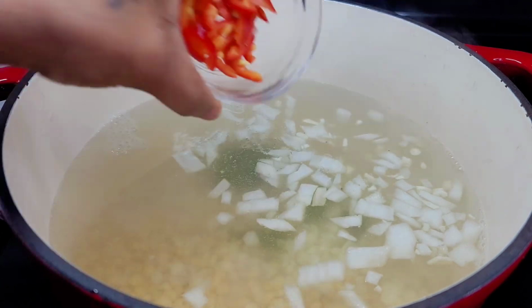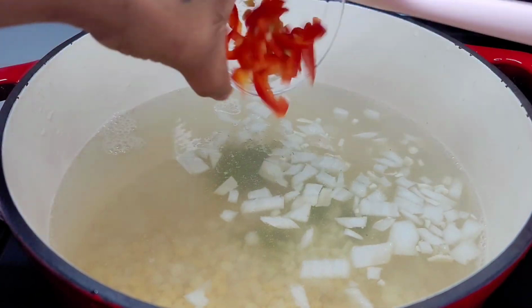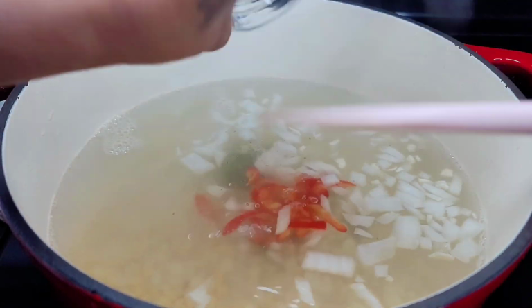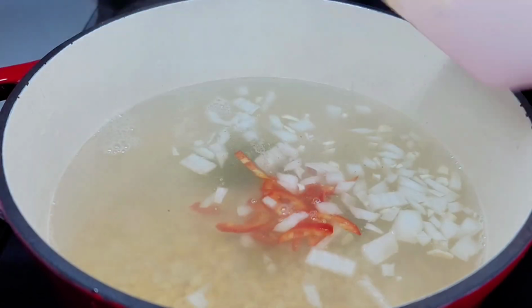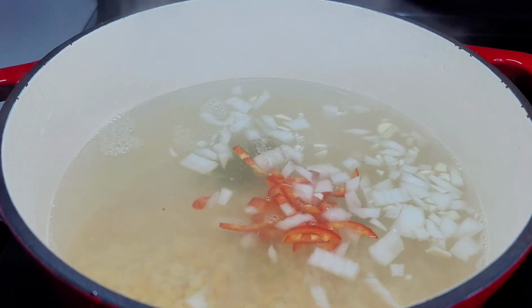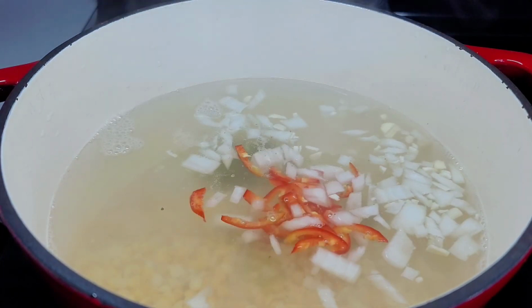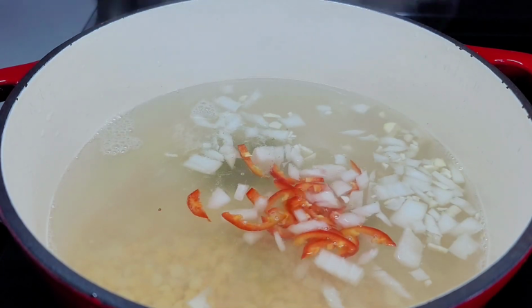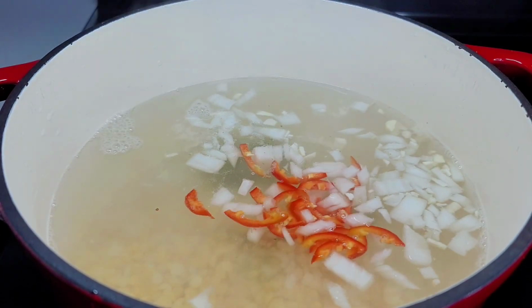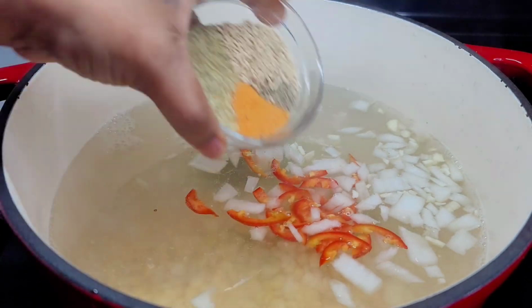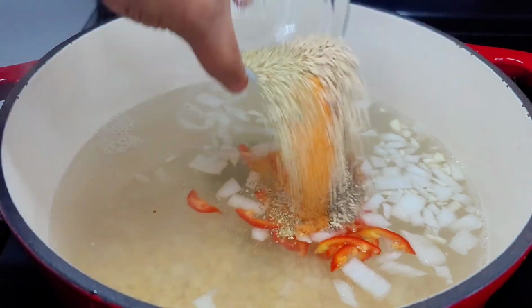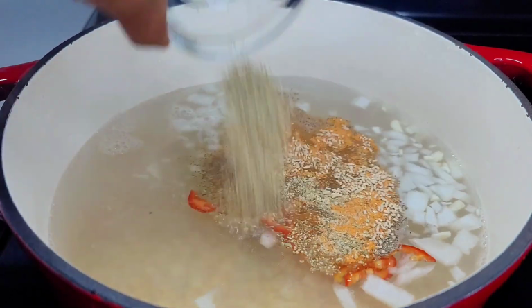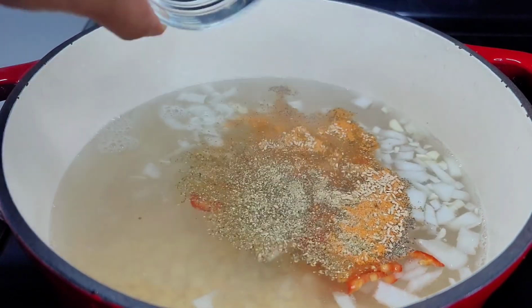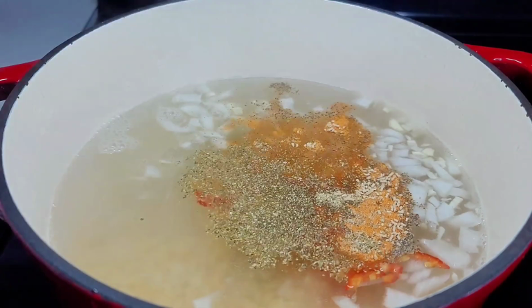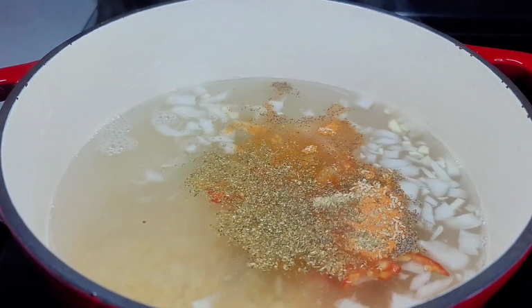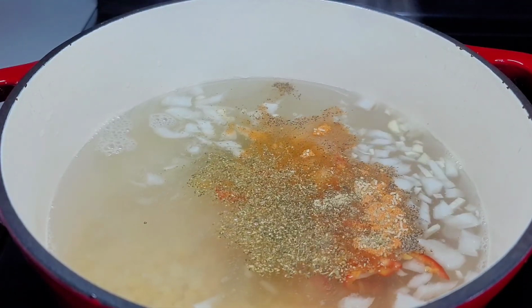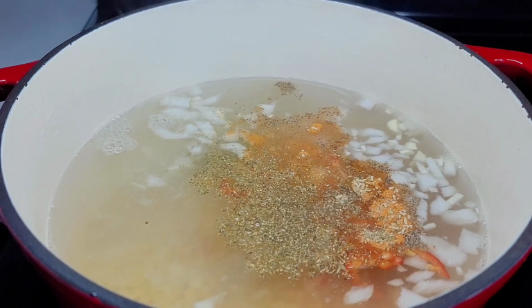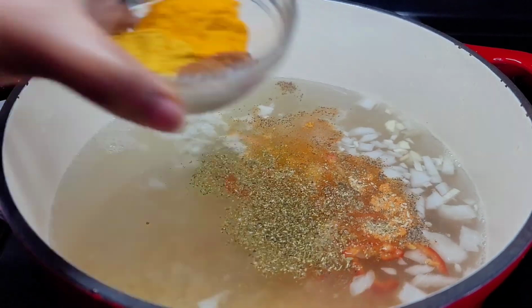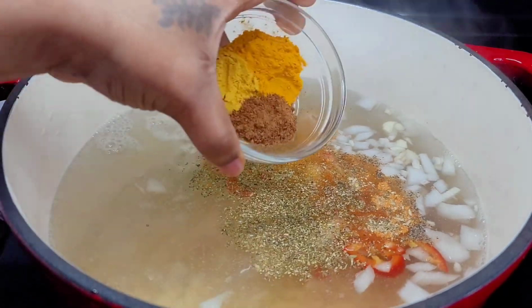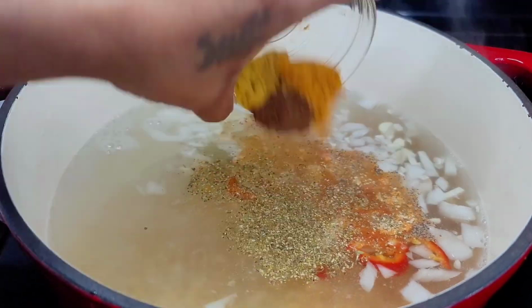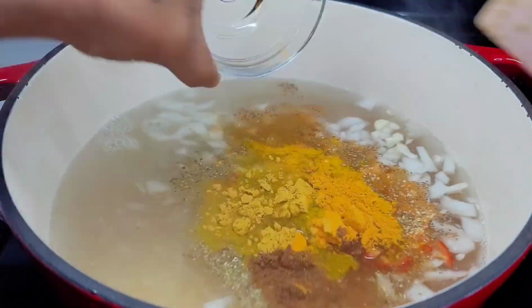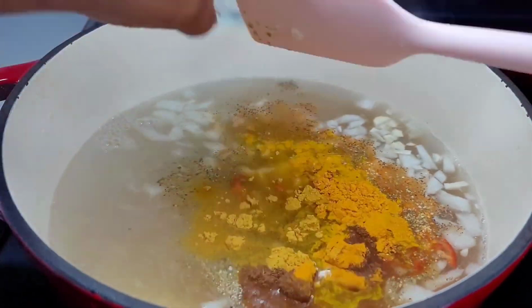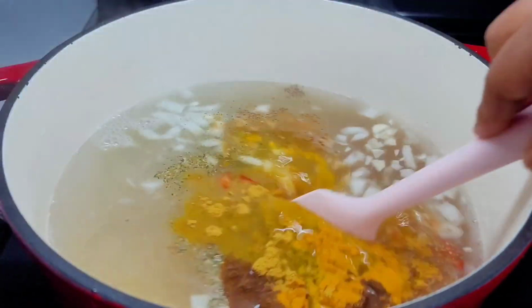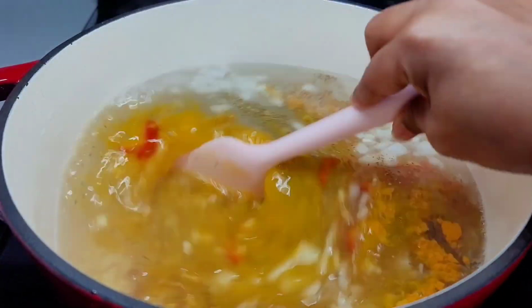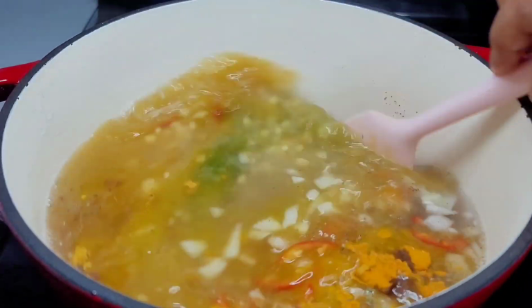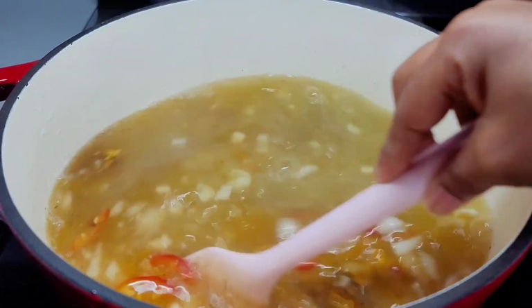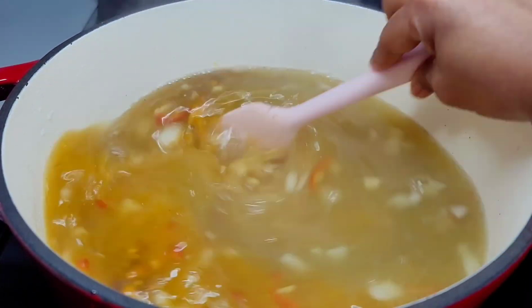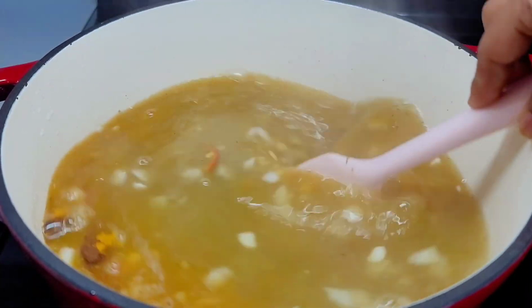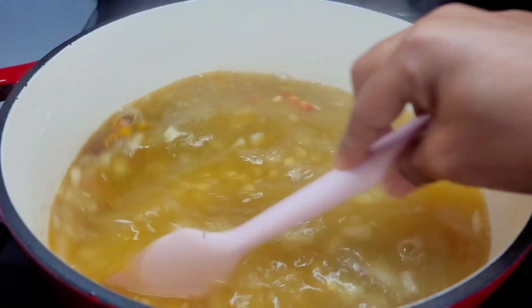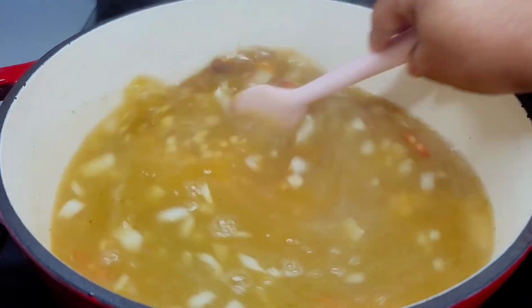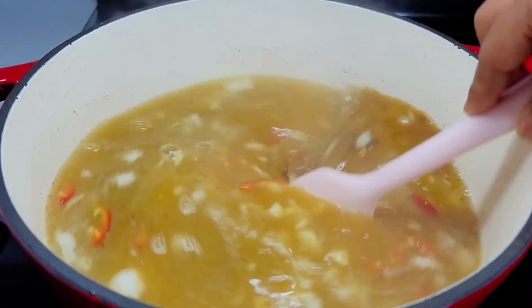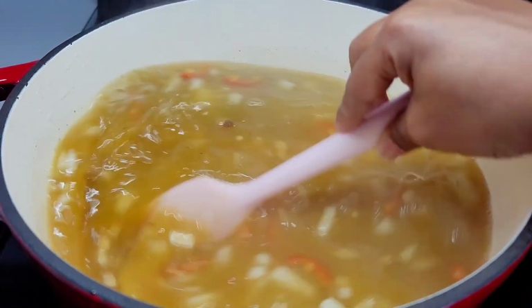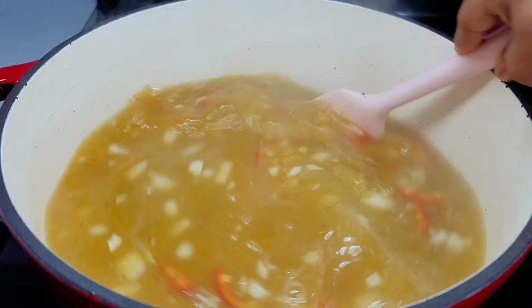We'll add all the rest of the ingredients in here, give it a good mix, then cover and allow this to cook until the peas are nice and tender — tender to where it is mushy.